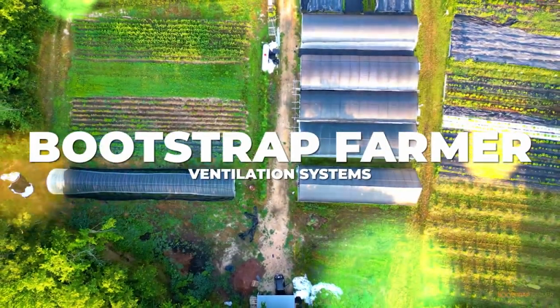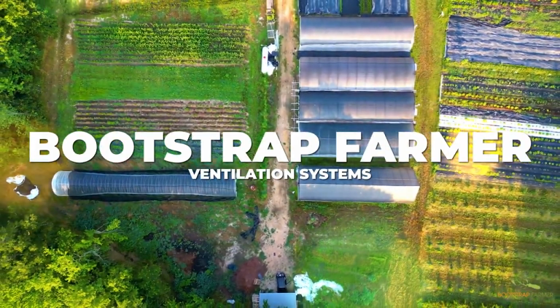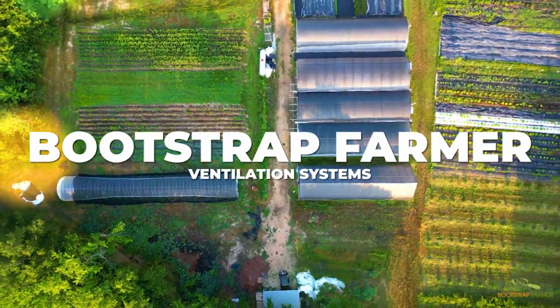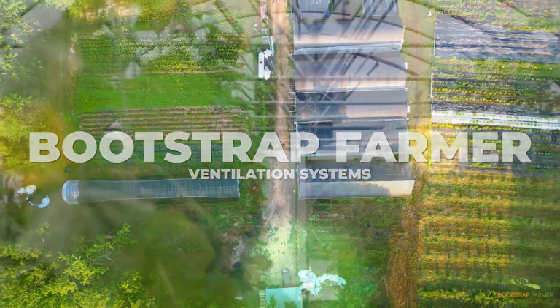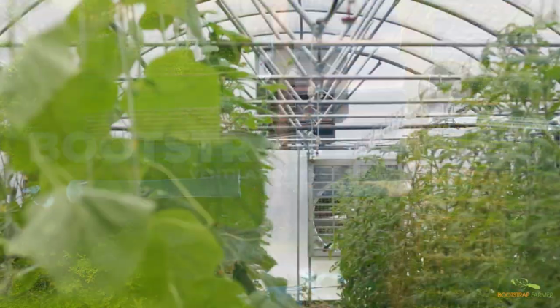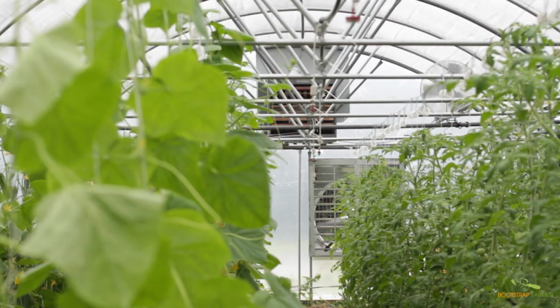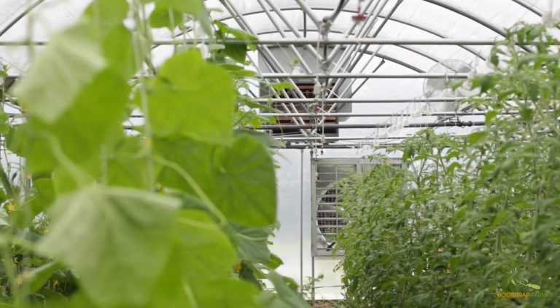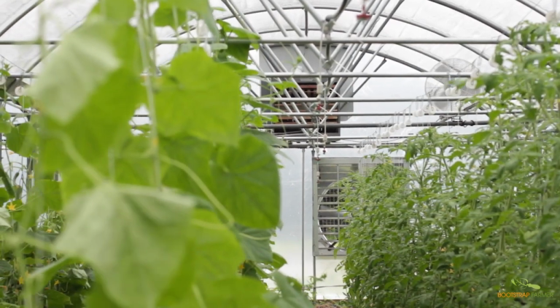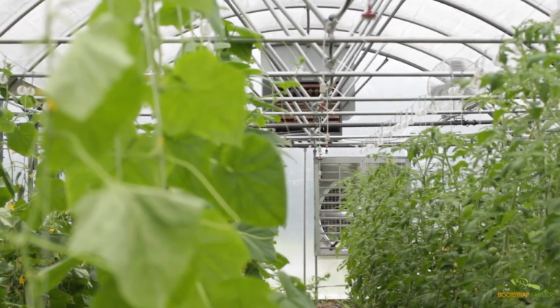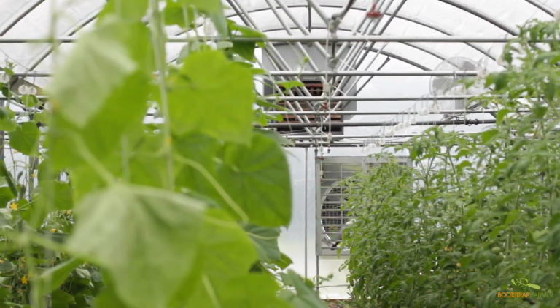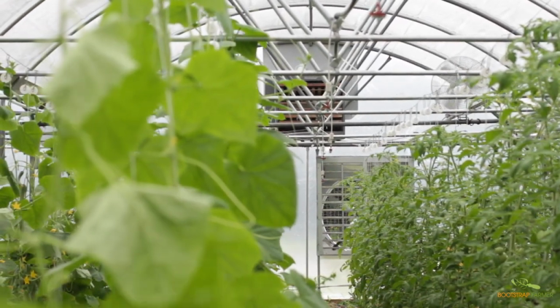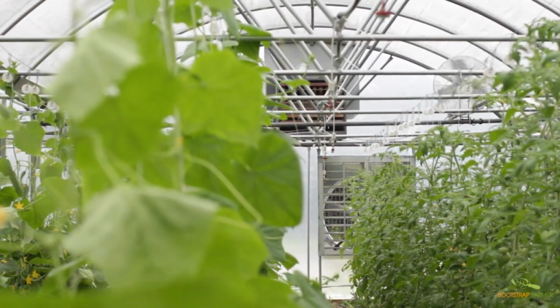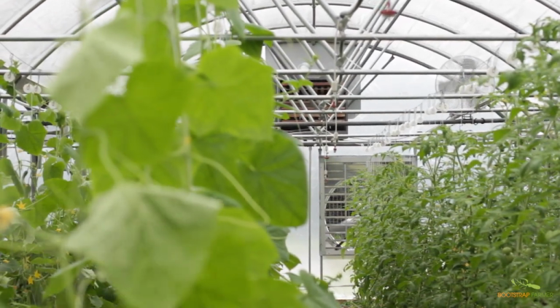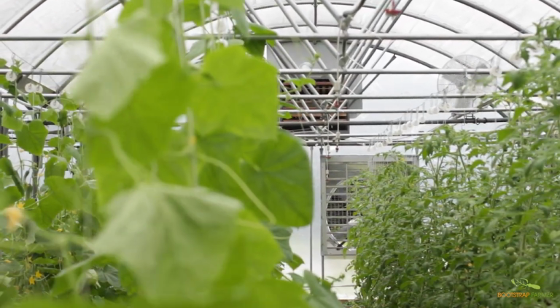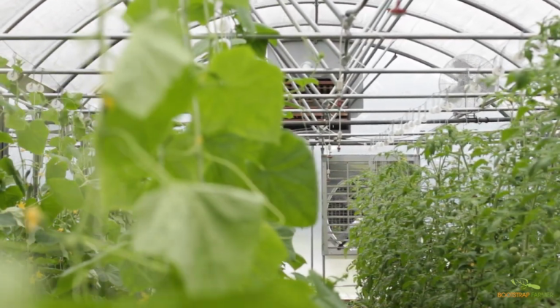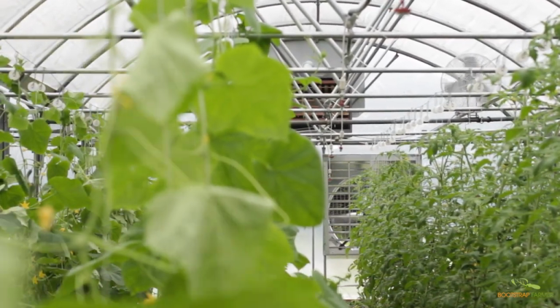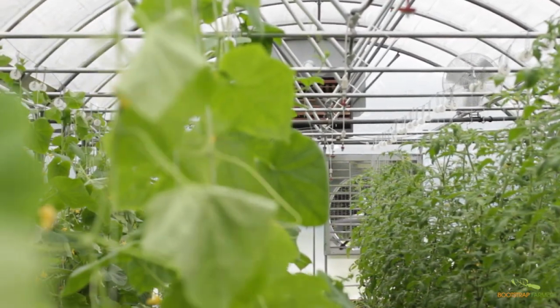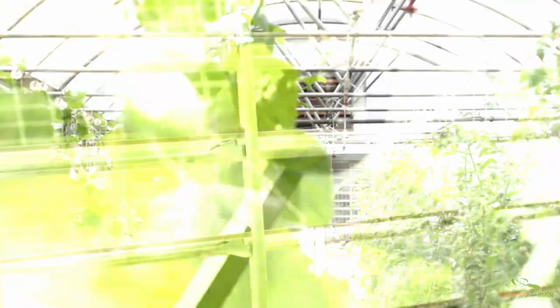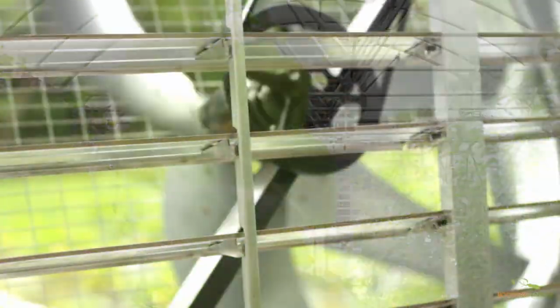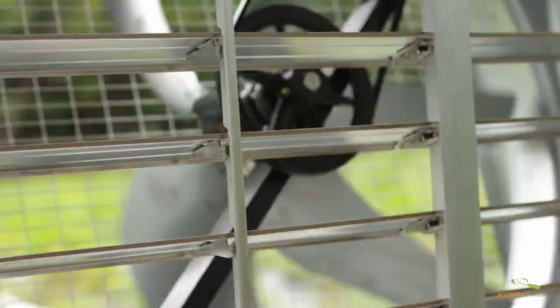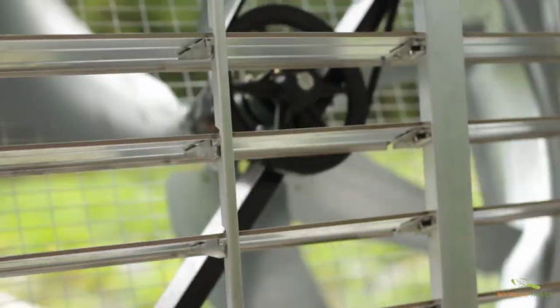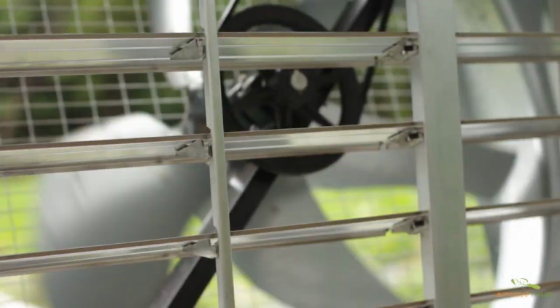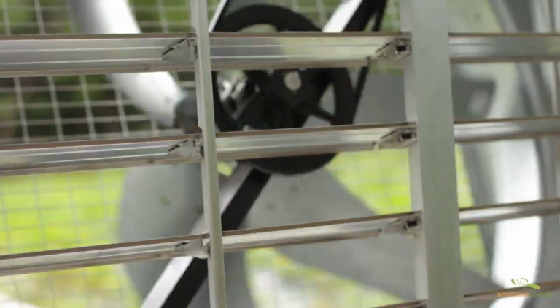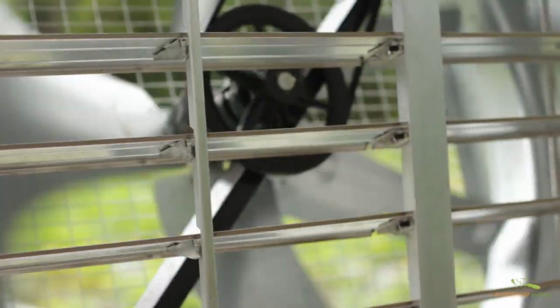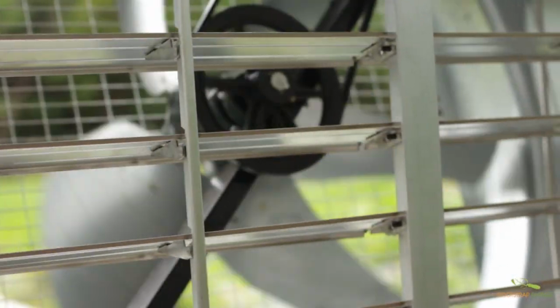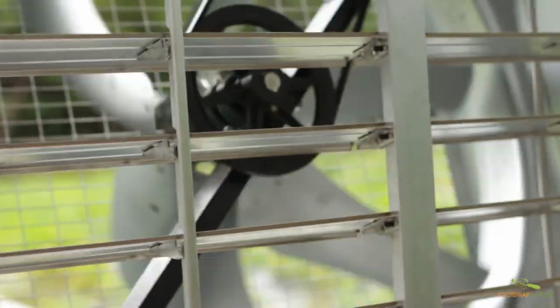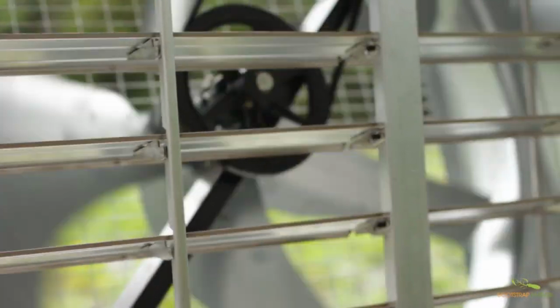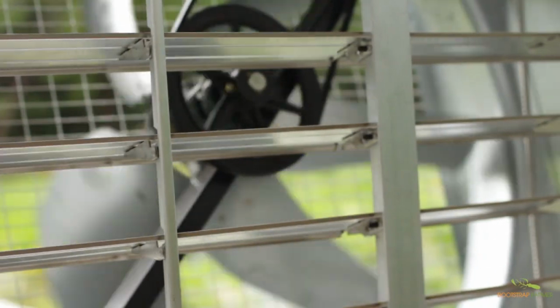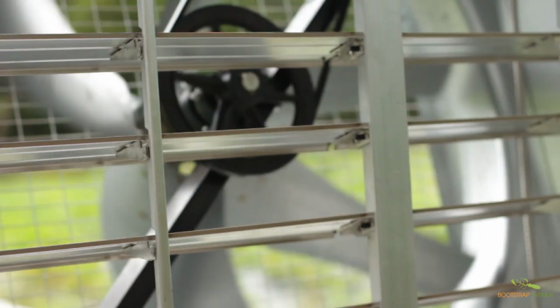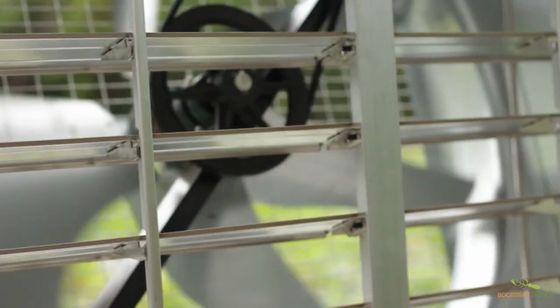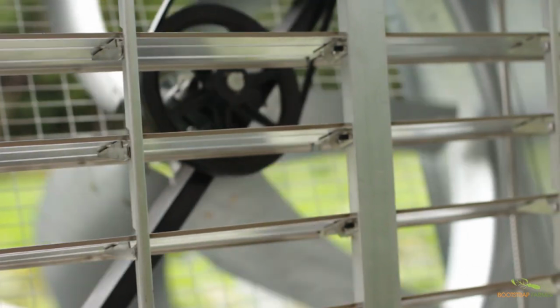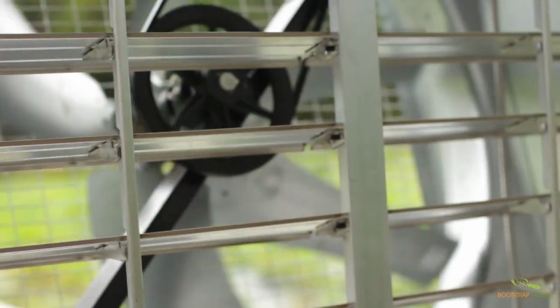Hey folks, Katie from Bootstrap Farmer here. Today we're going to talk about a vital component of successful hoop house growing, and that is ventilation. We're going to discuss what it is, how it works, and why it is so important. Let's get to it.